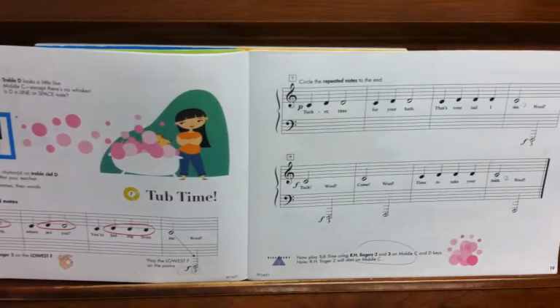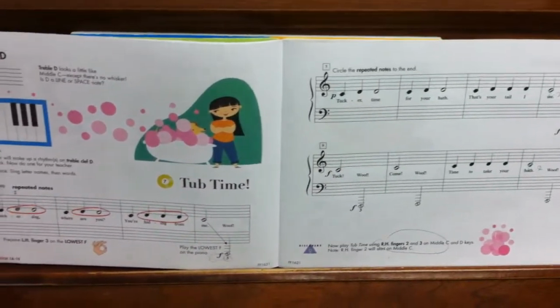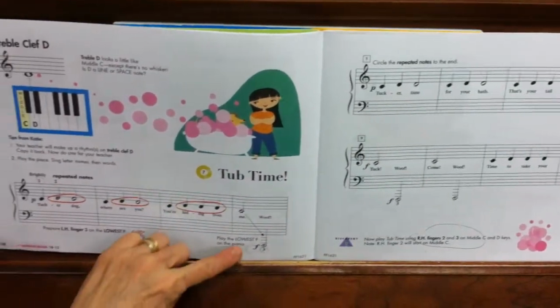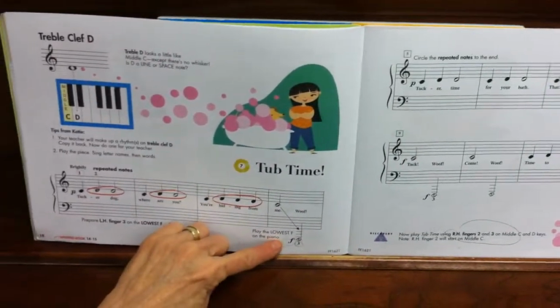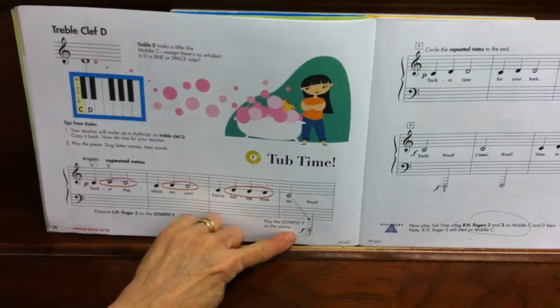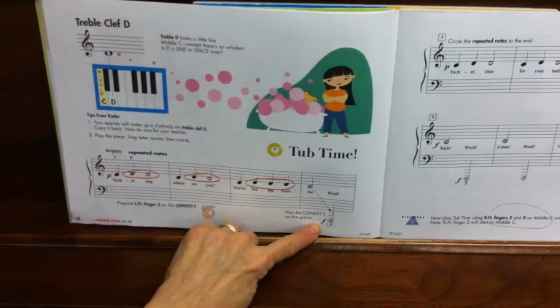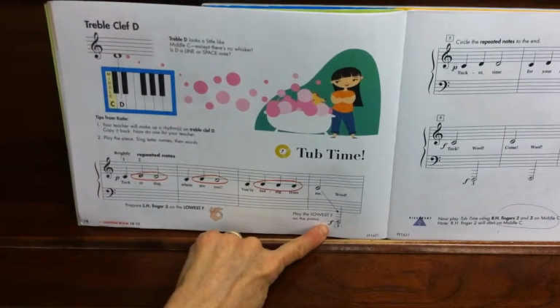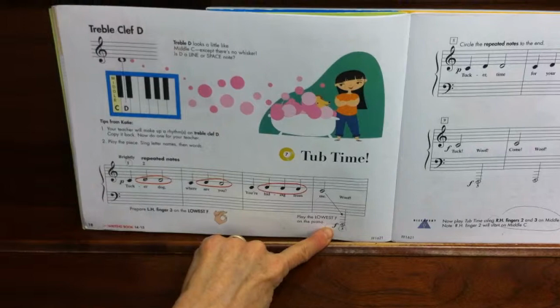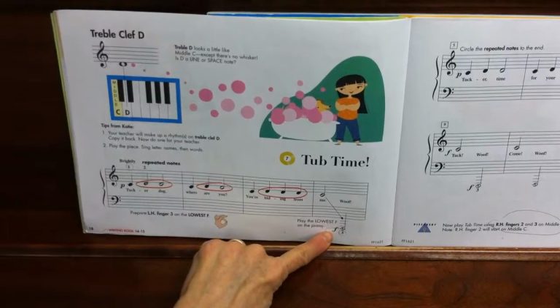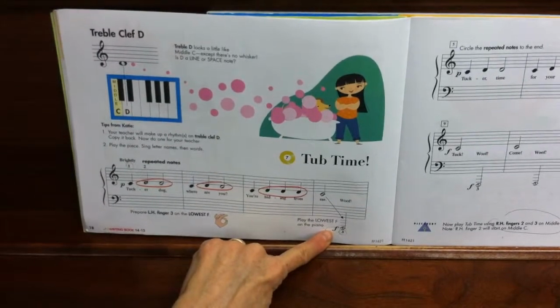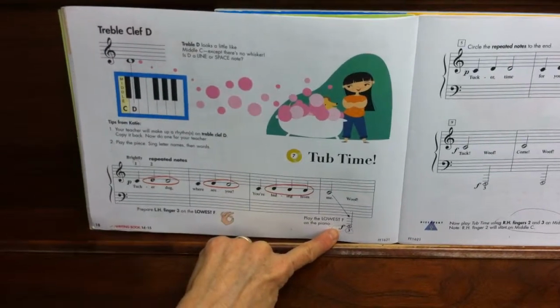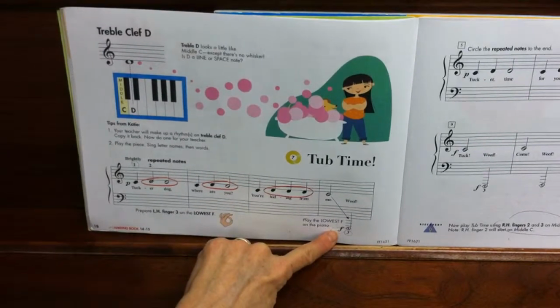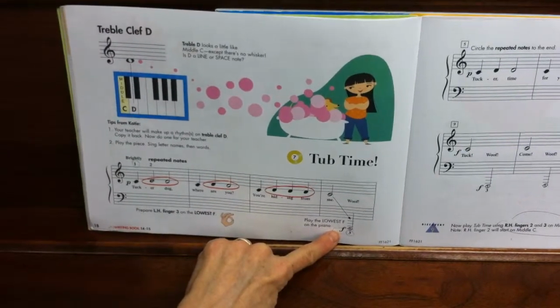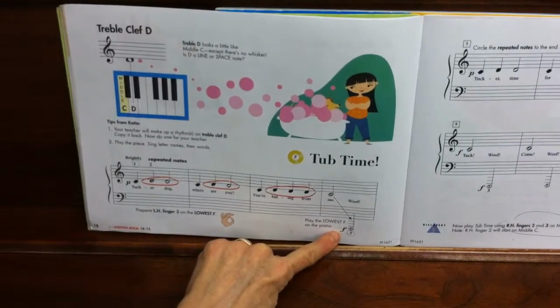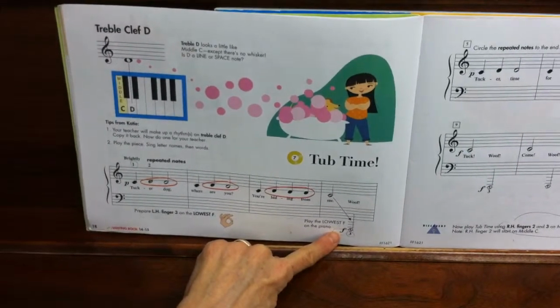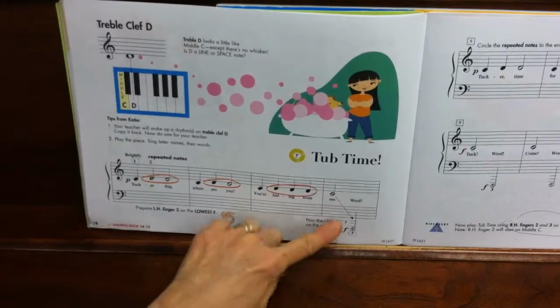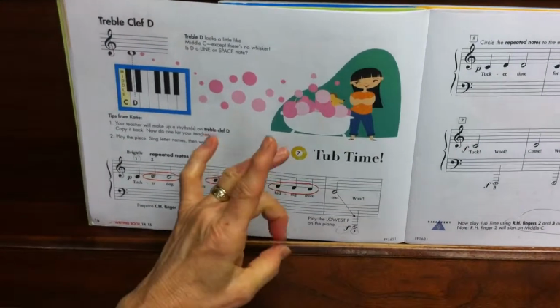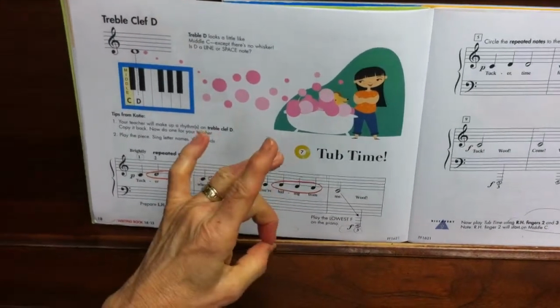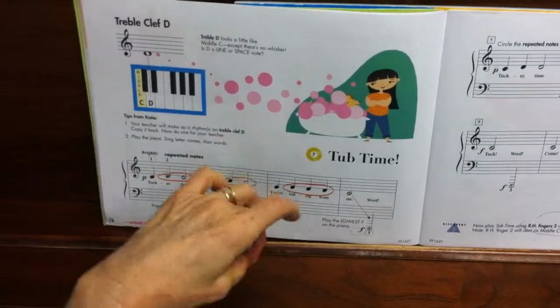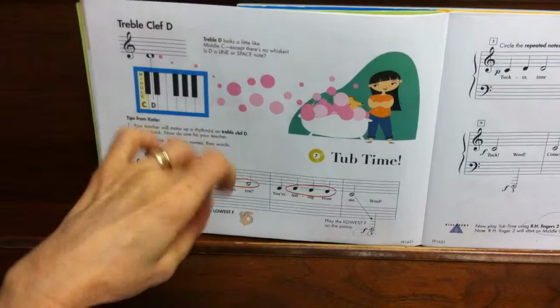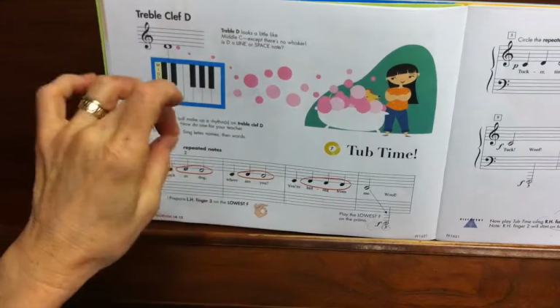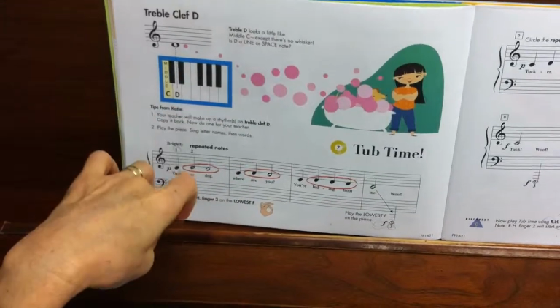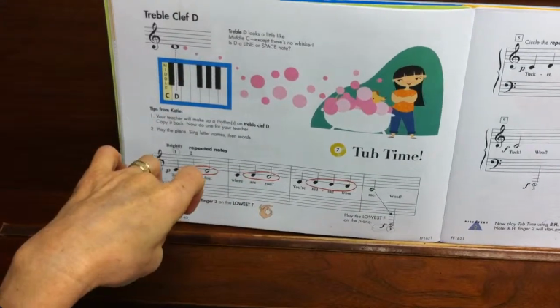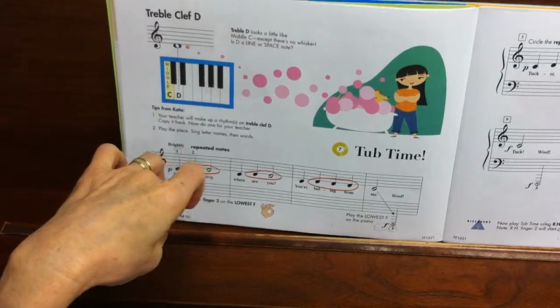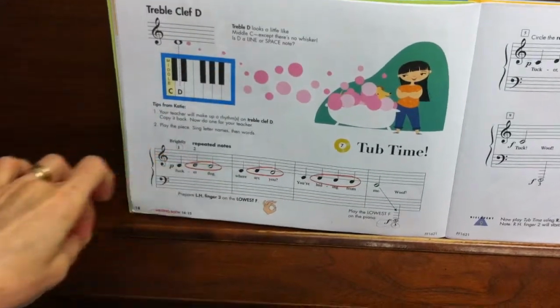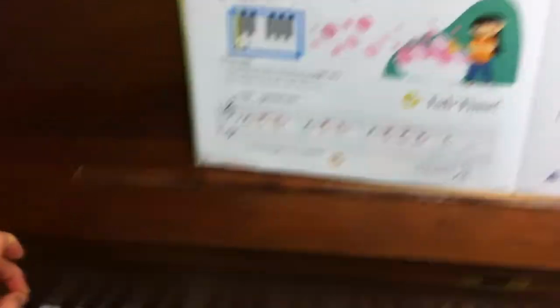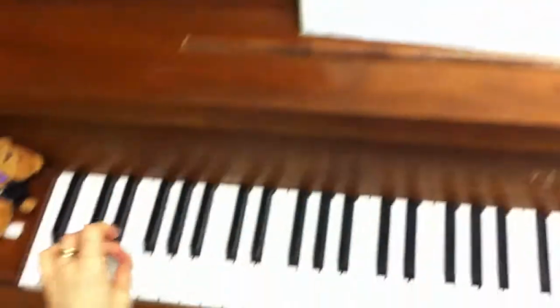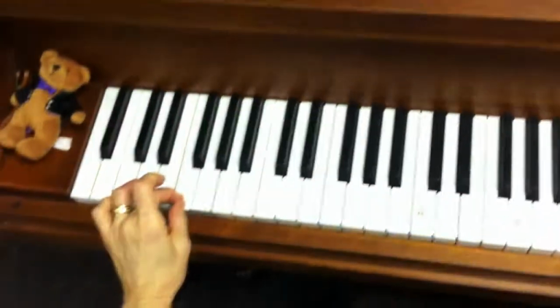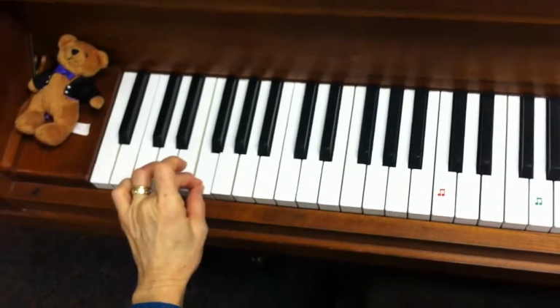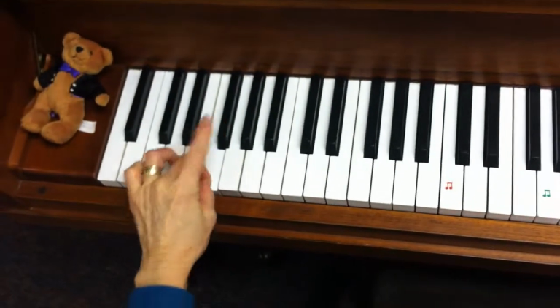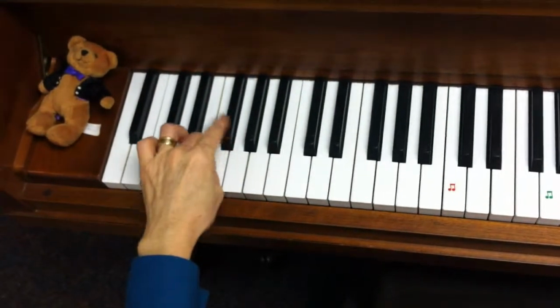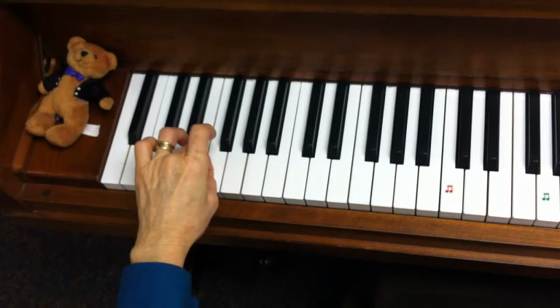We're going to play with our left hand the lowest F on the piano. This is the dog barking. So take your 1-3 donut and have him ready on that lowest F on the piano, by the three black keys.